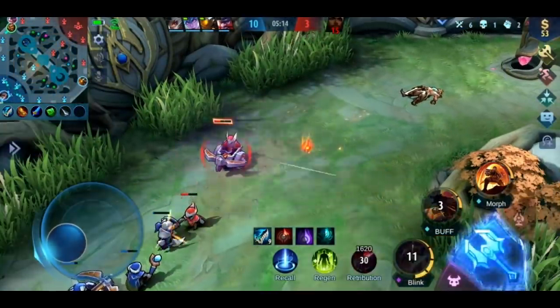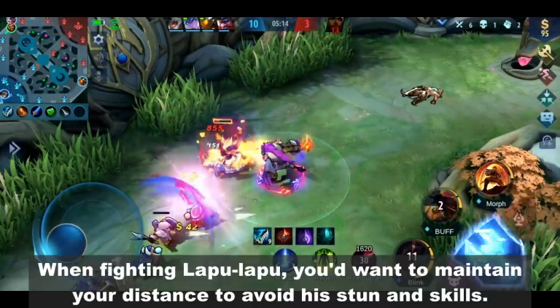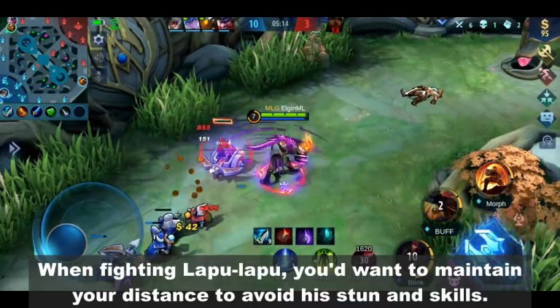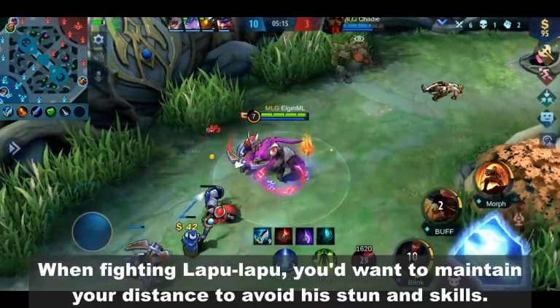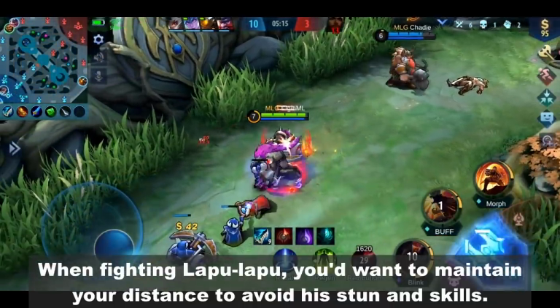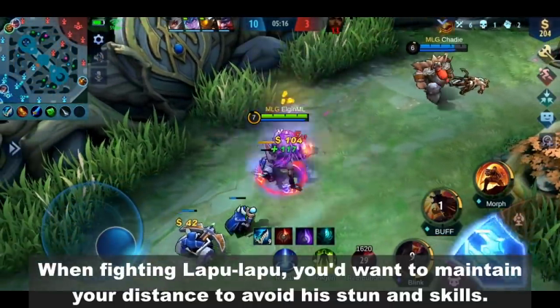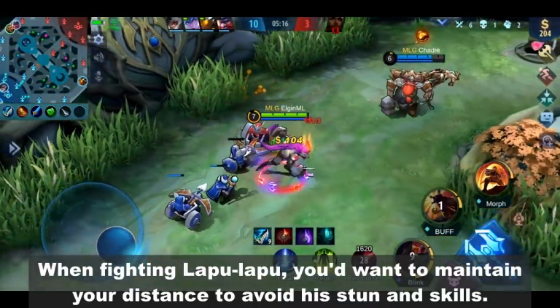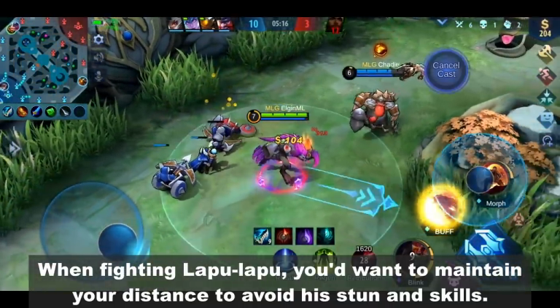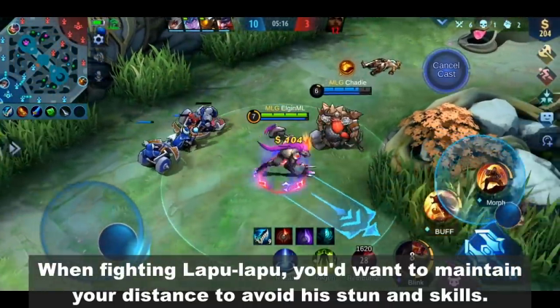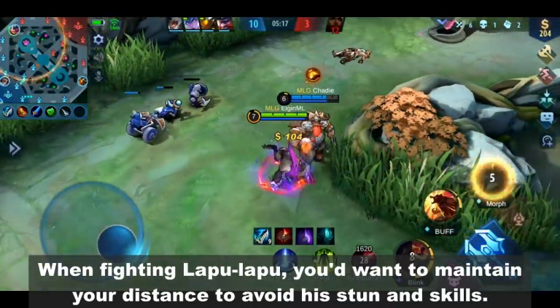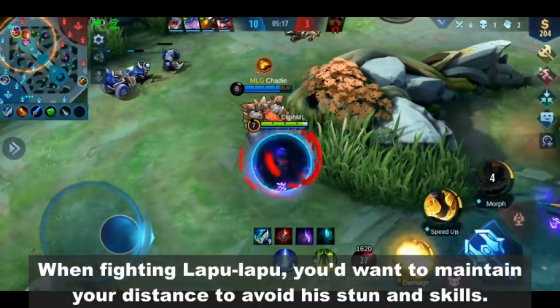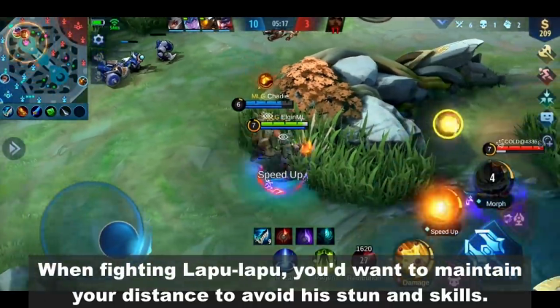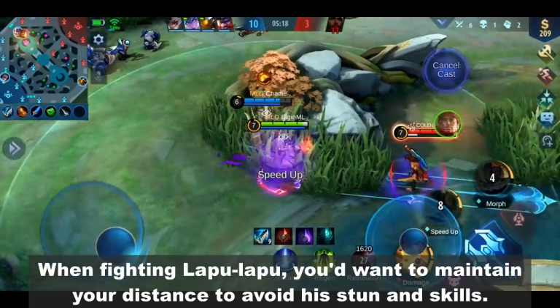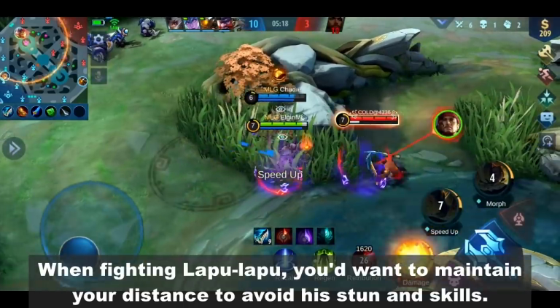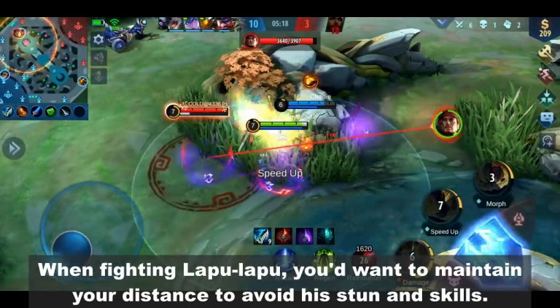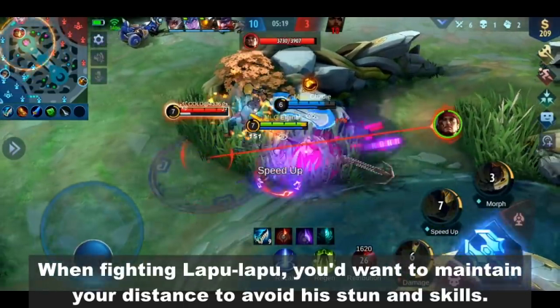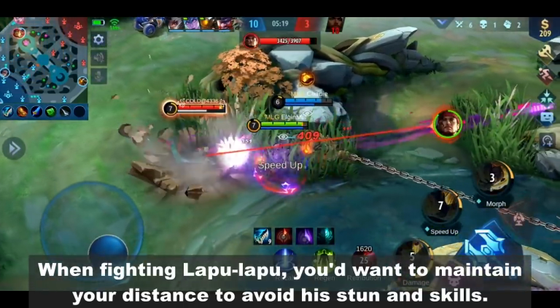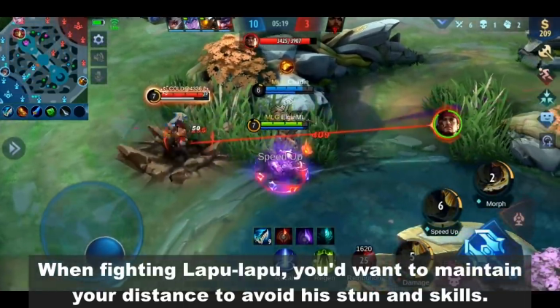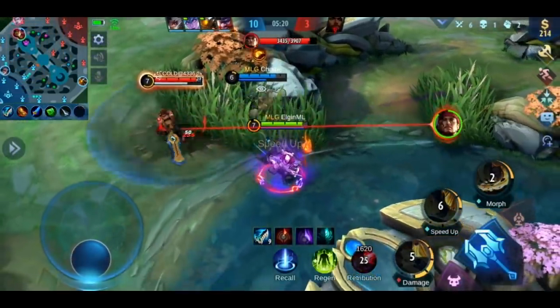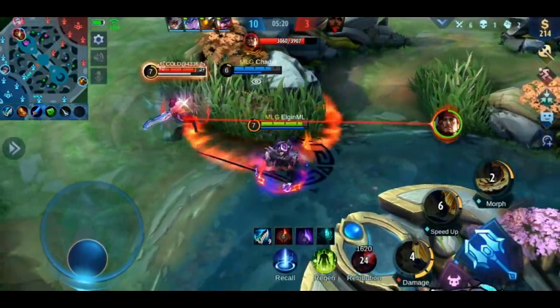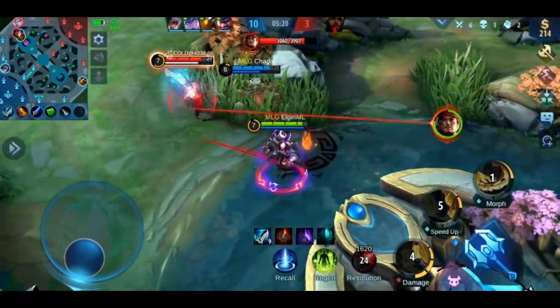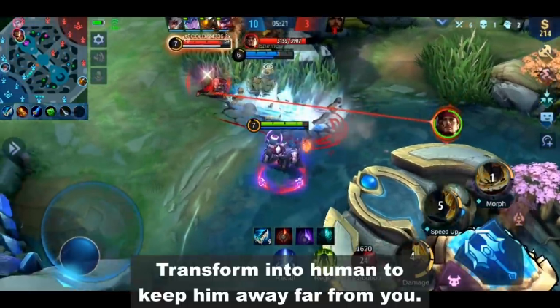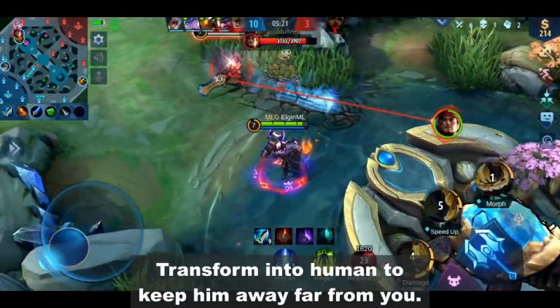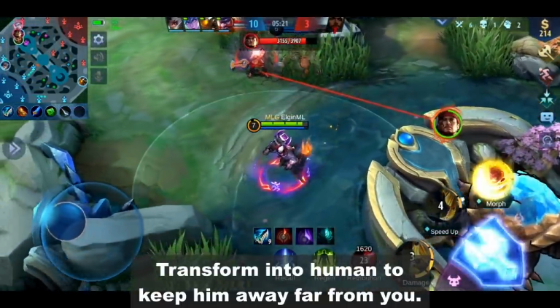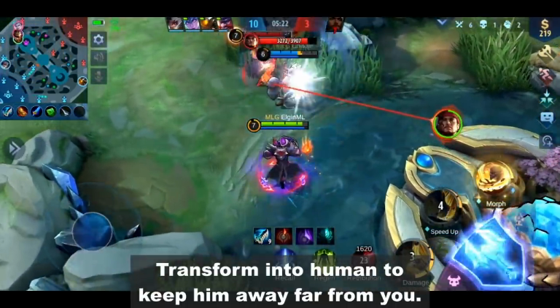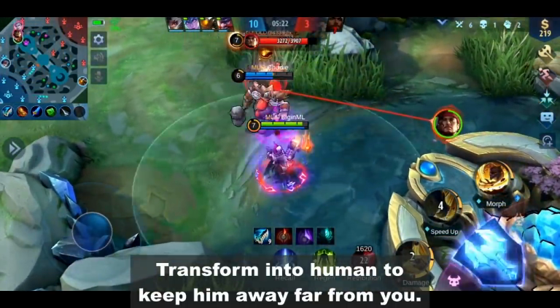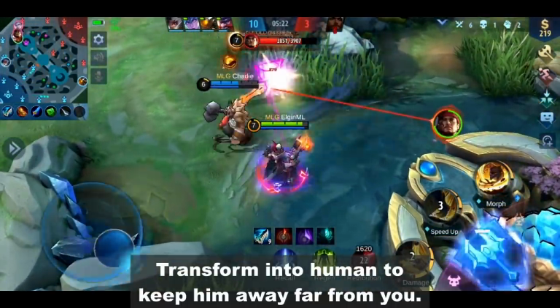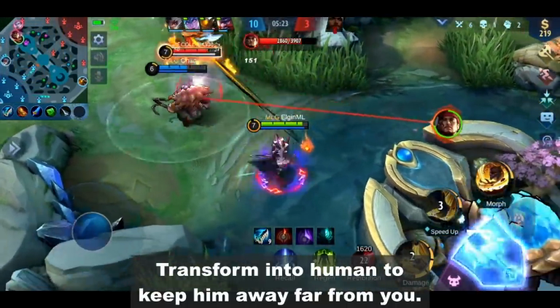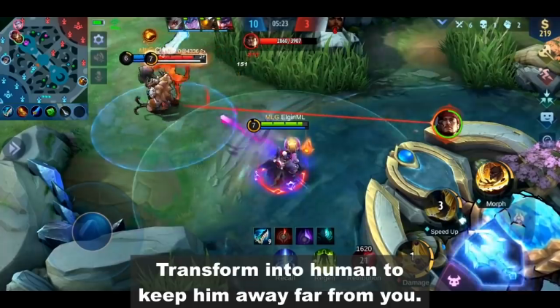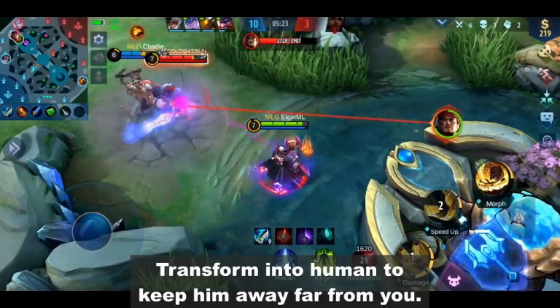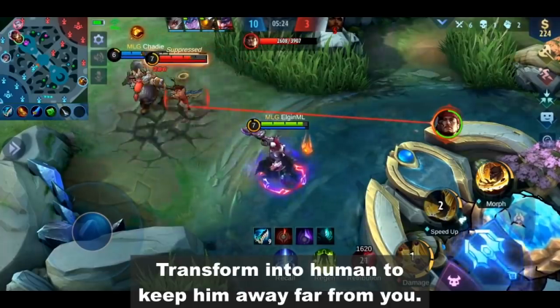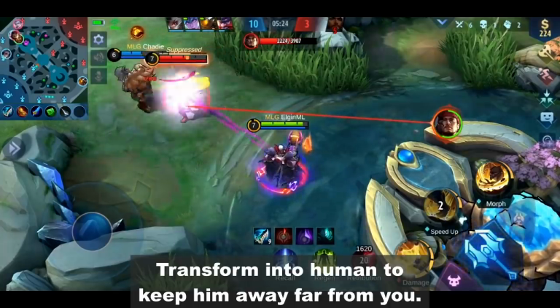When fighting Lapu-Lapu, you'd want to maintain your distance to avoid his stun and skill. Transform into human form to keep him far away from you.